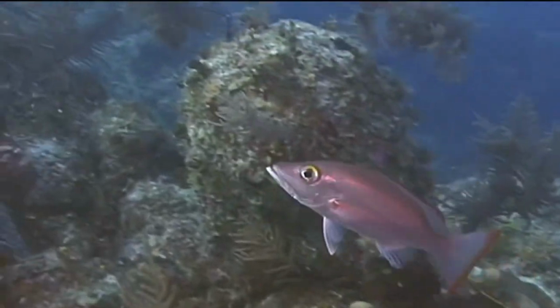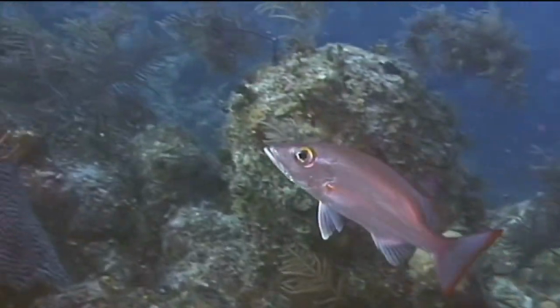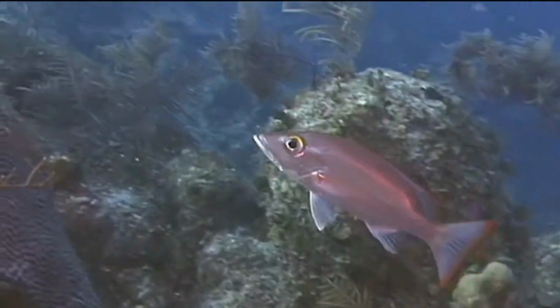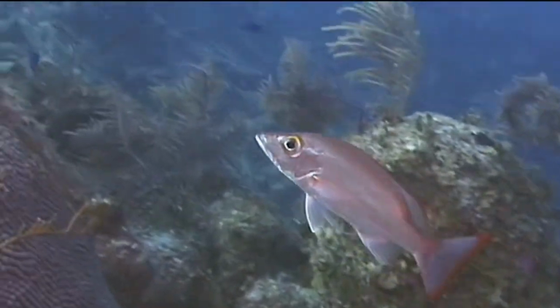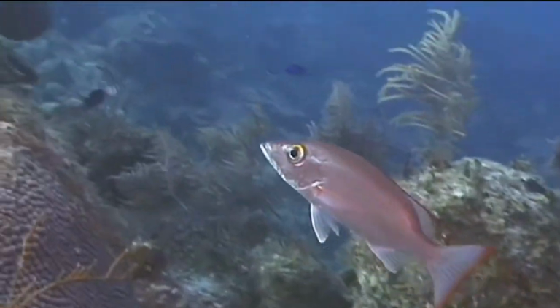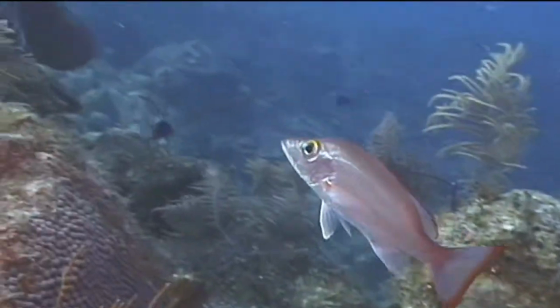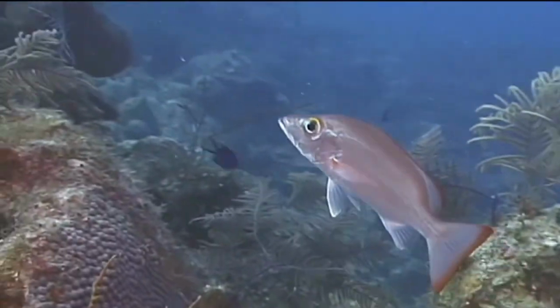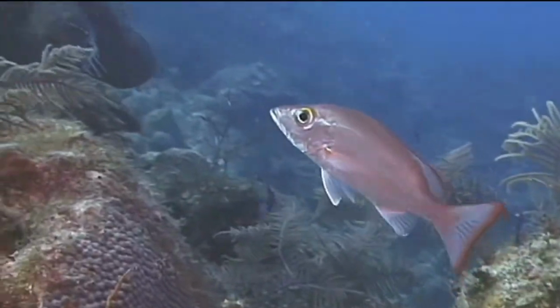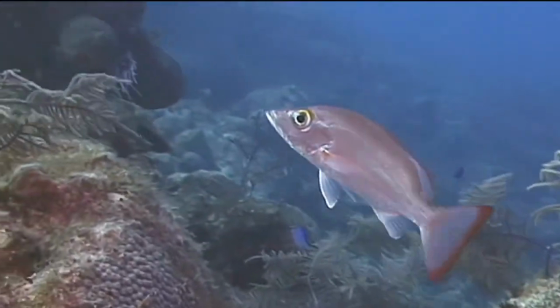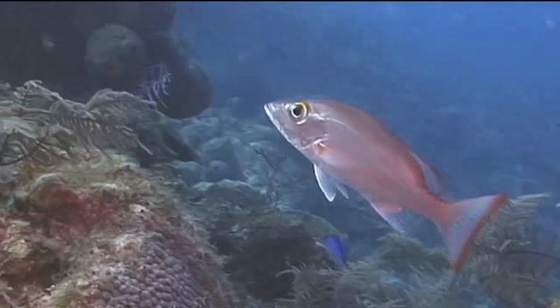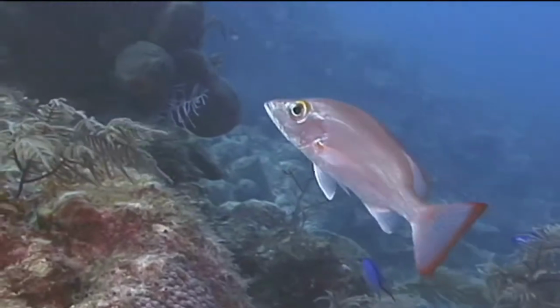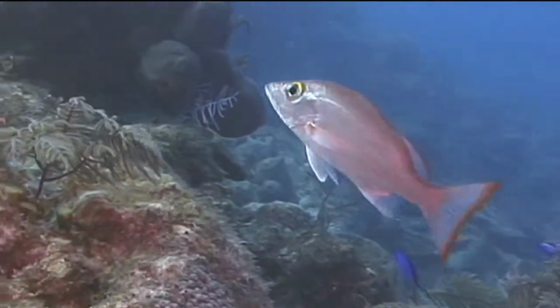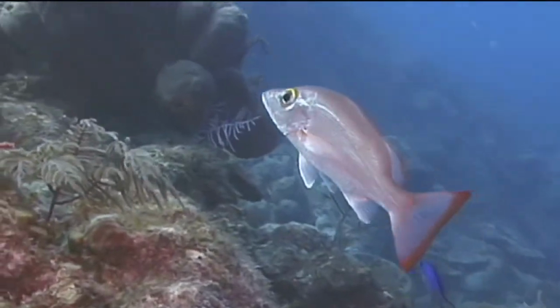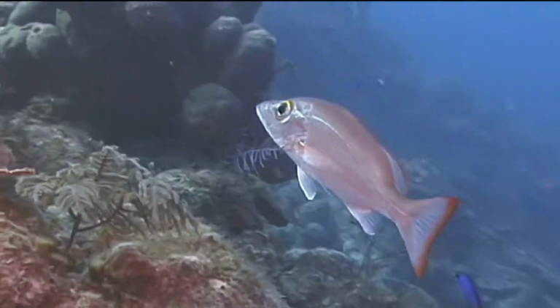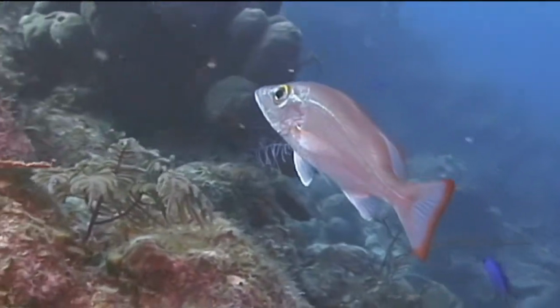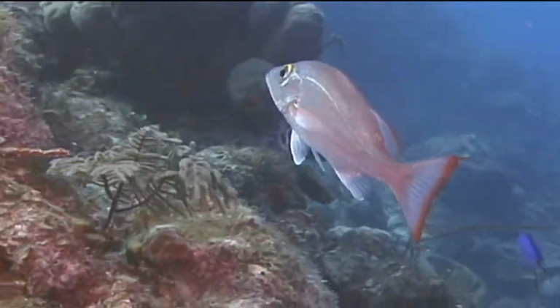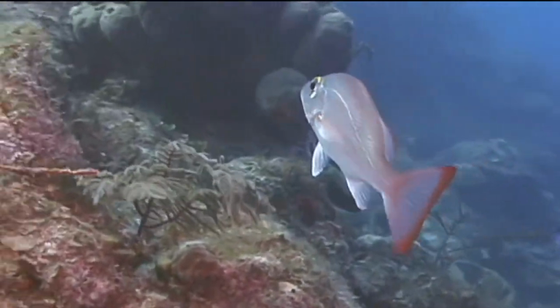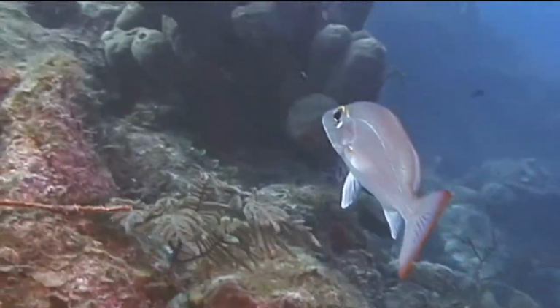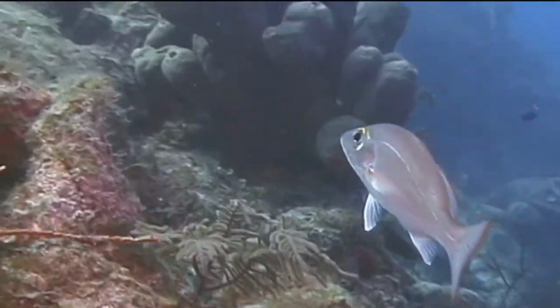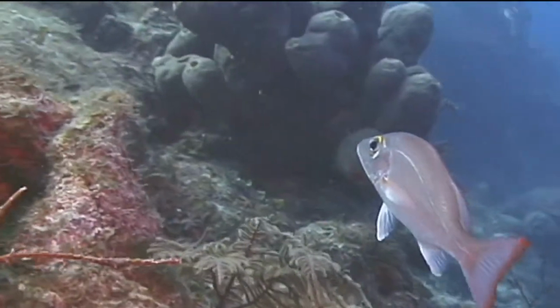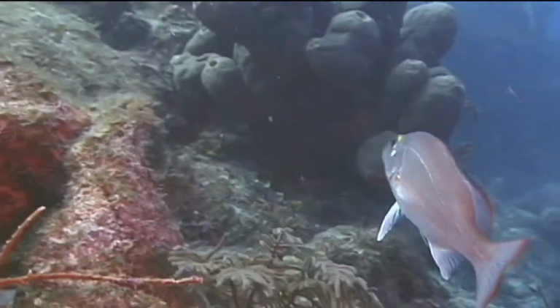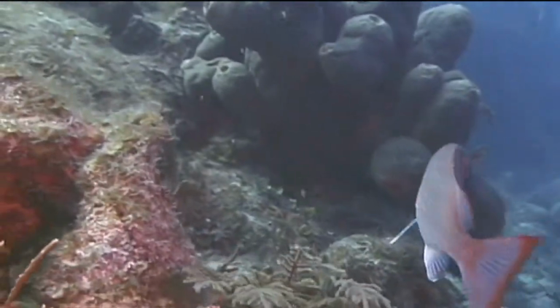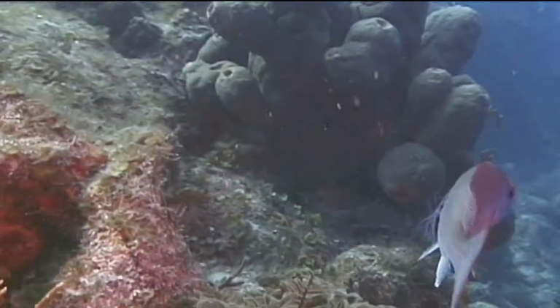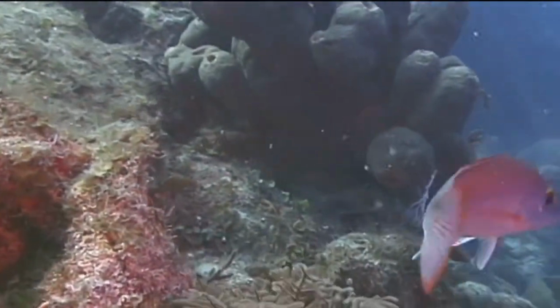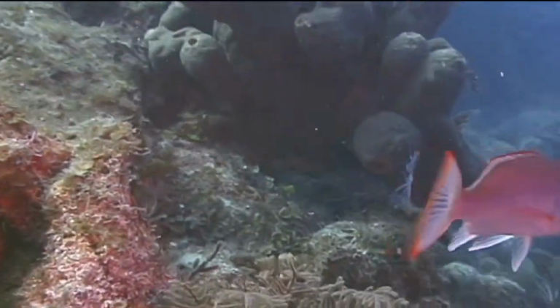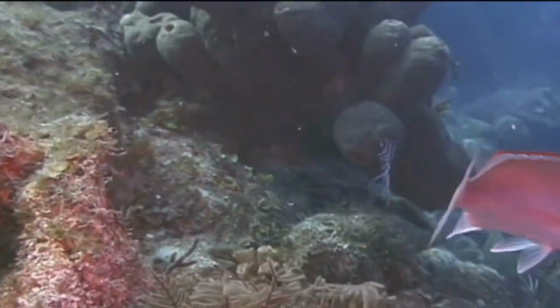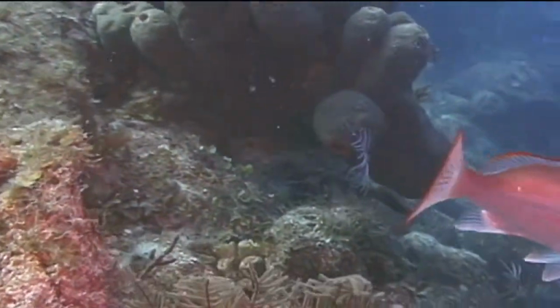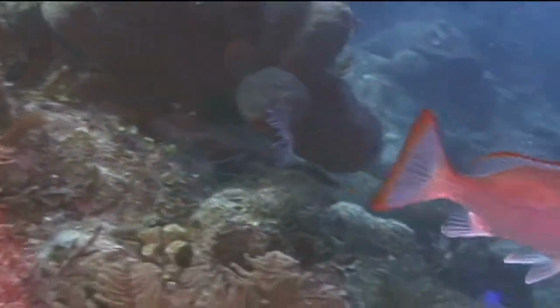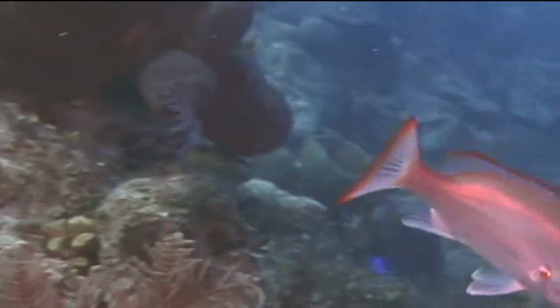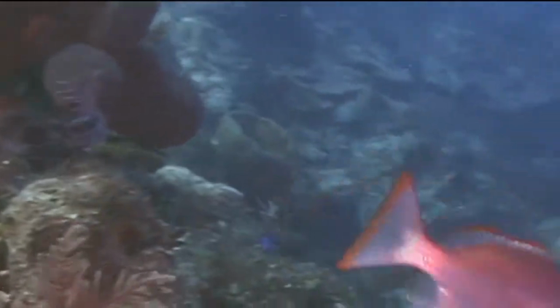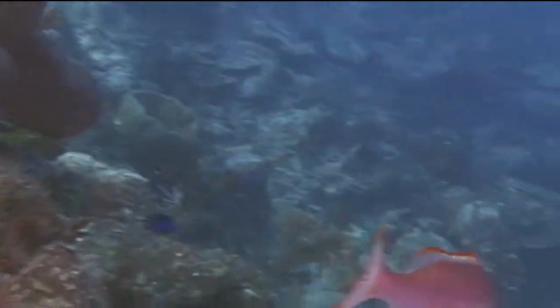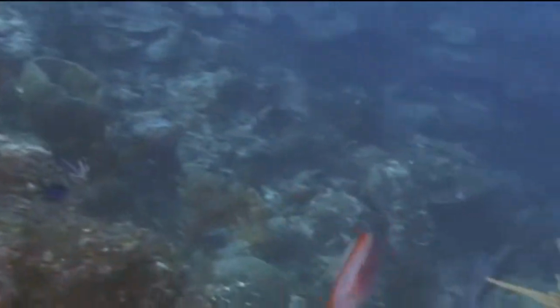Mahogany snappers are carnivores and nocturnal feeders. They feed on other fish, crabs, worms, amphipods, octopi, and squid.